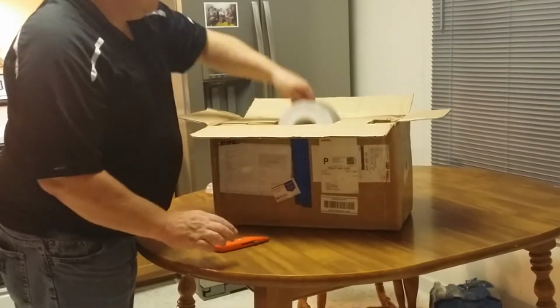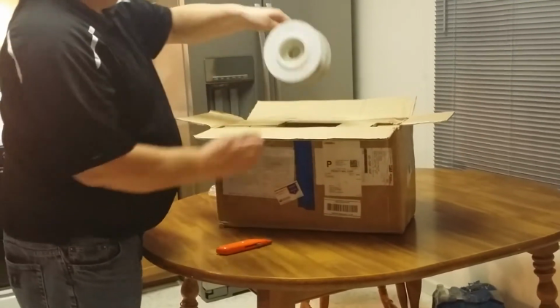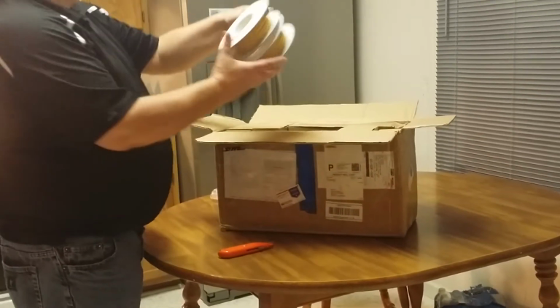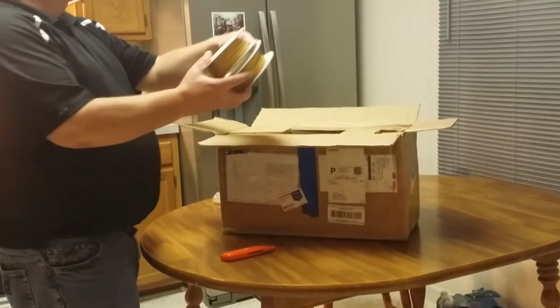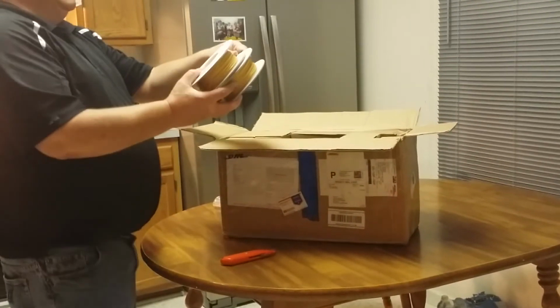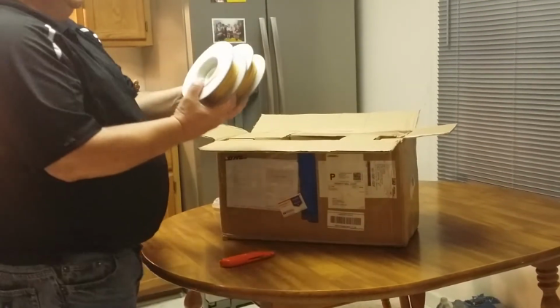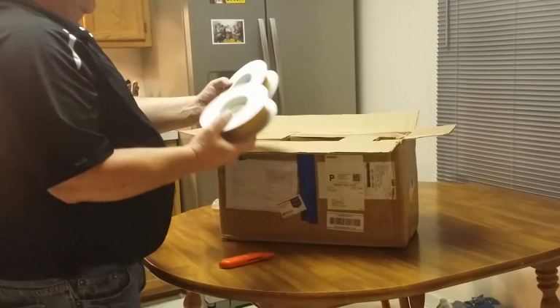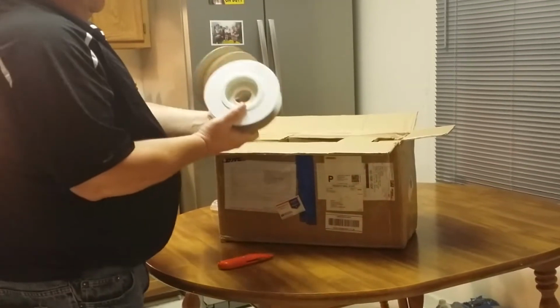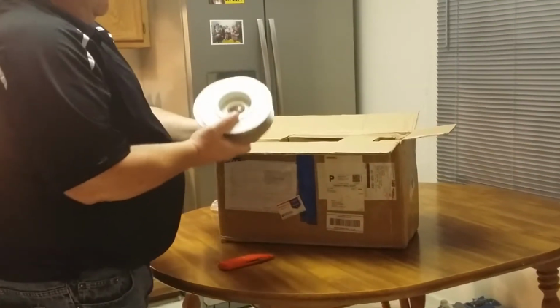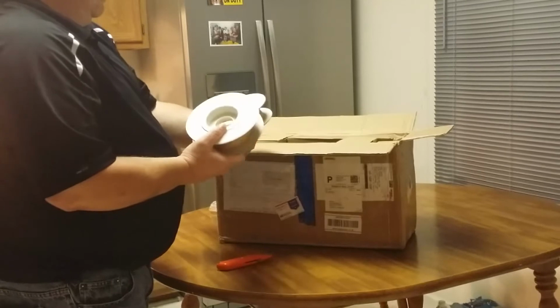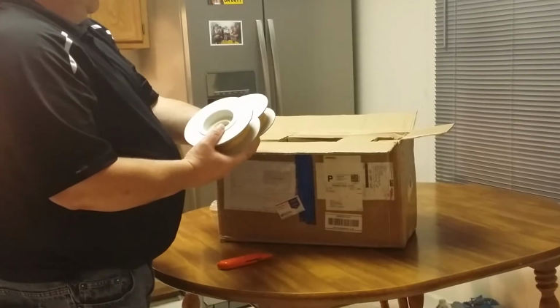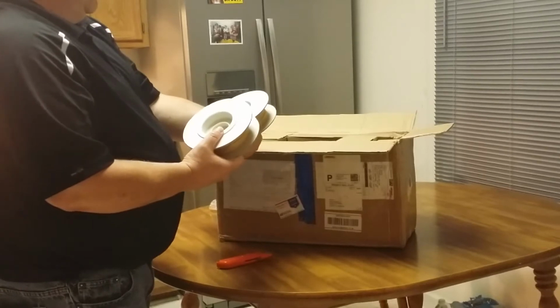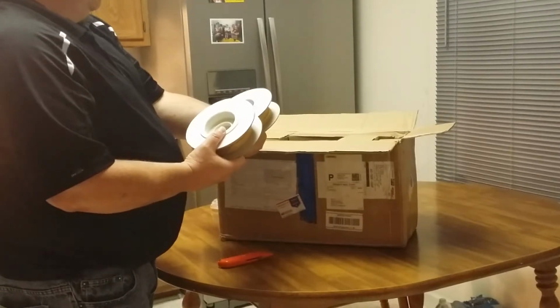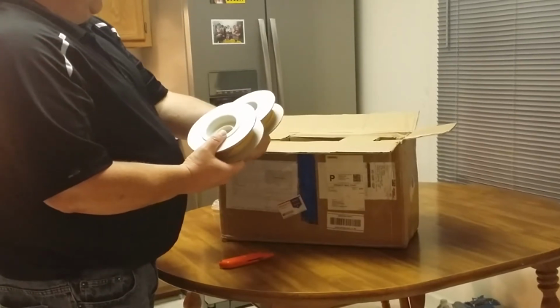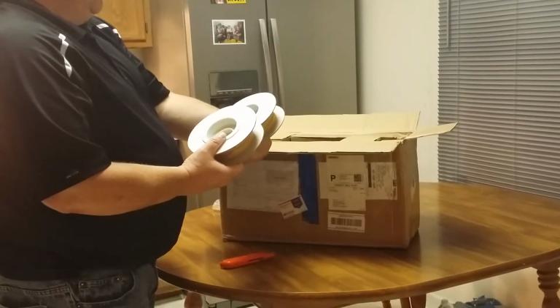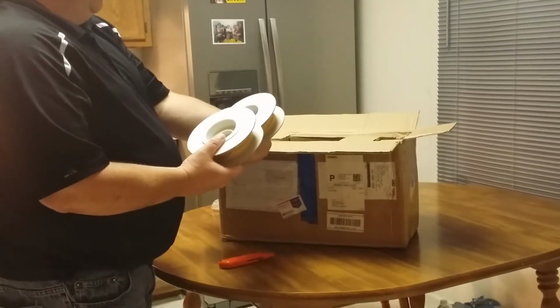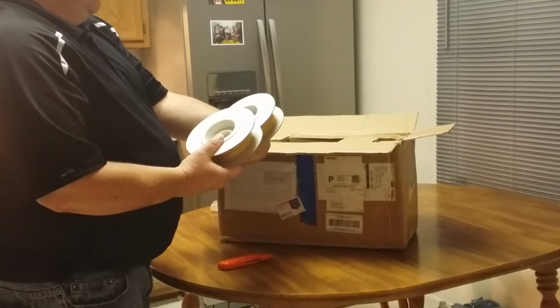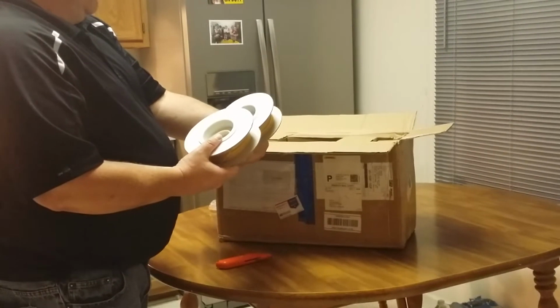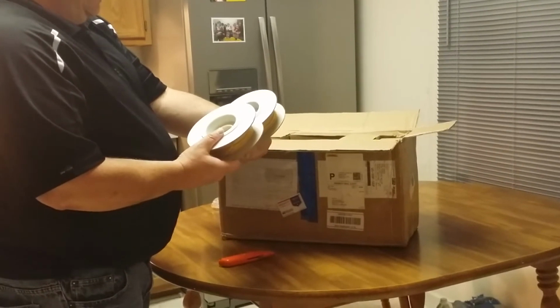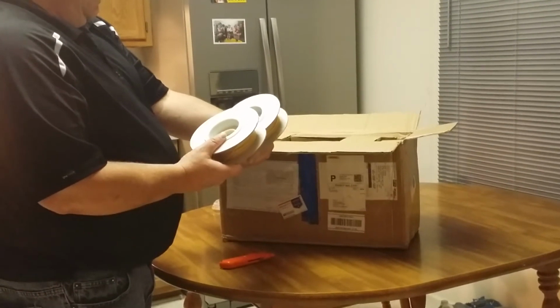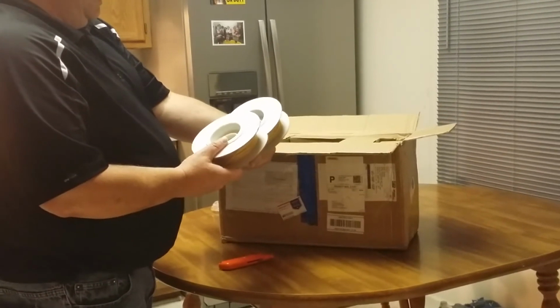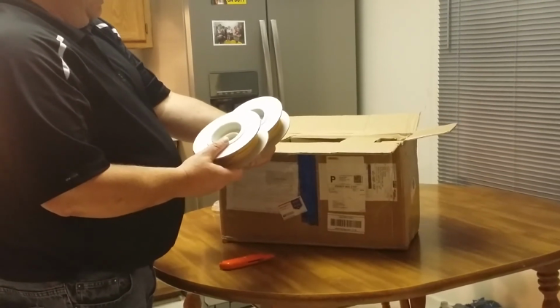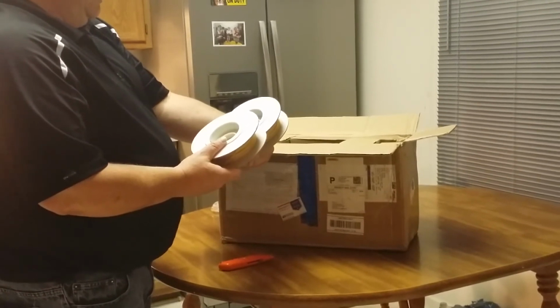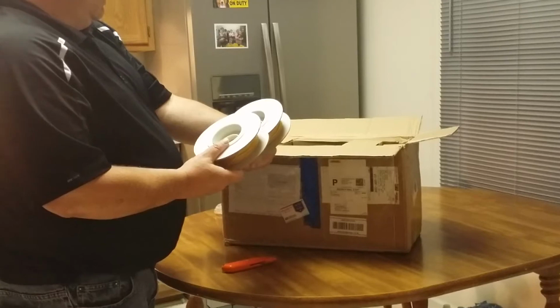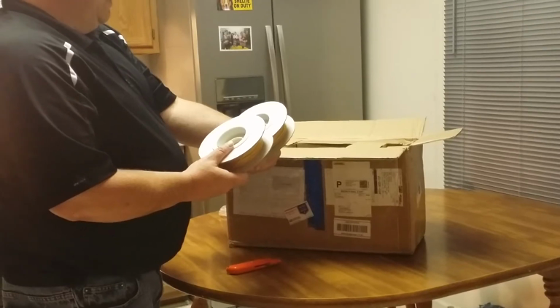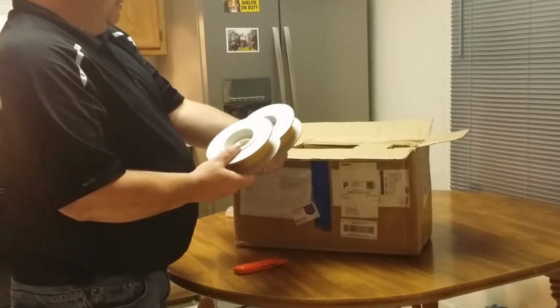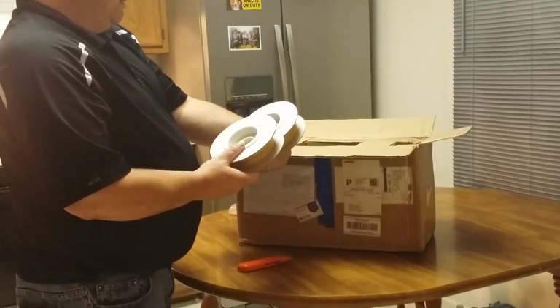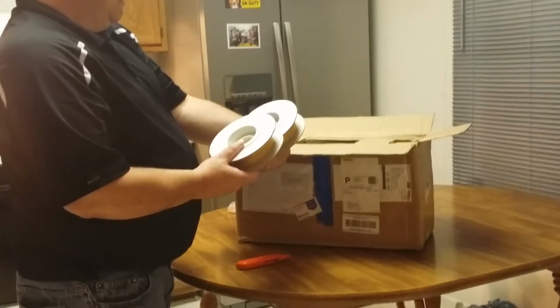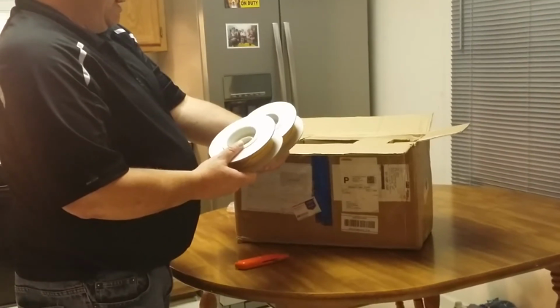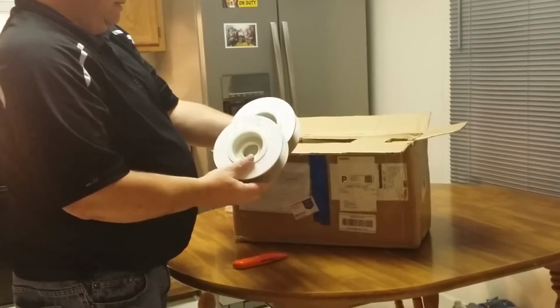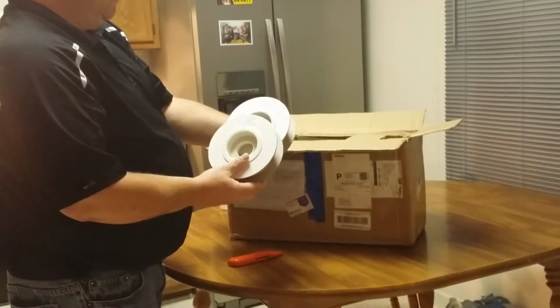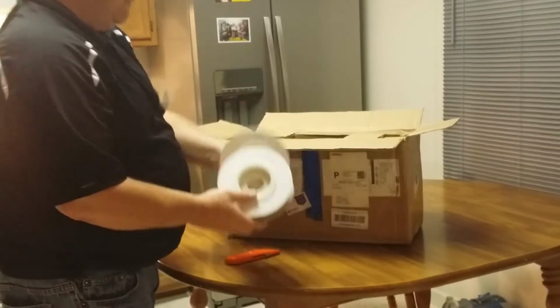So we got two rolls of filament, we got a white, and both of them are PLA, 1.75.